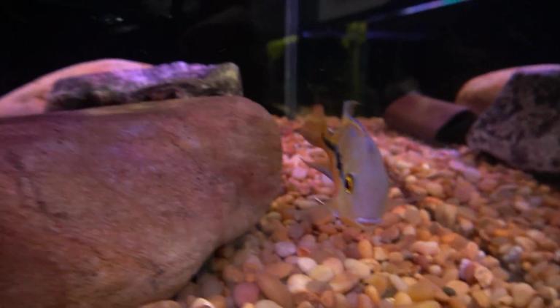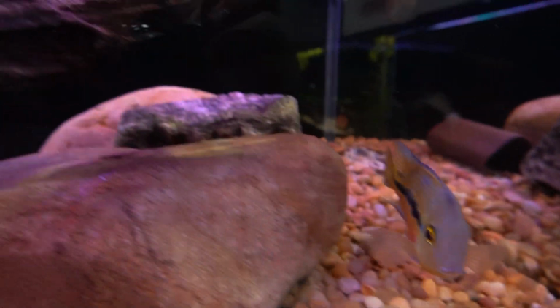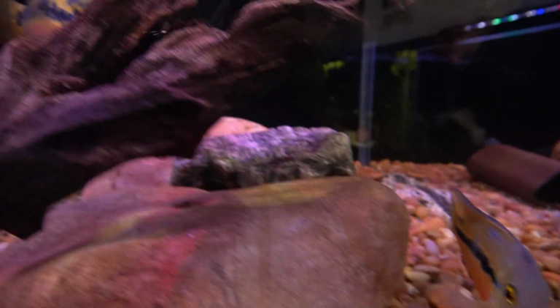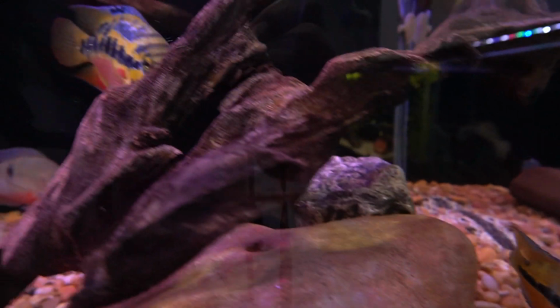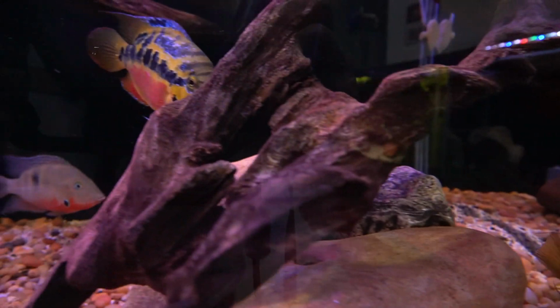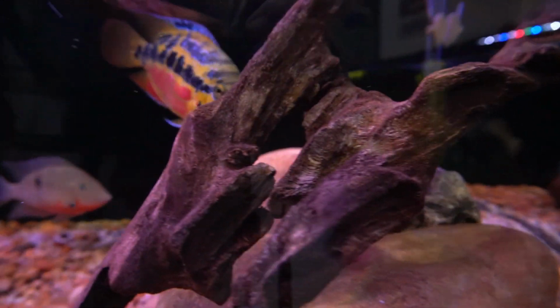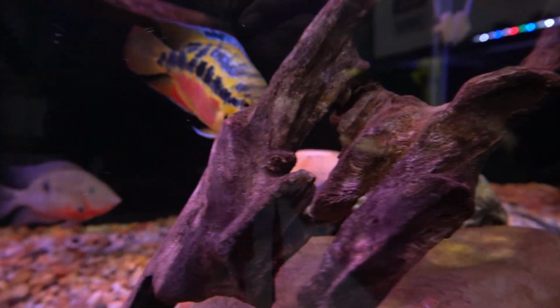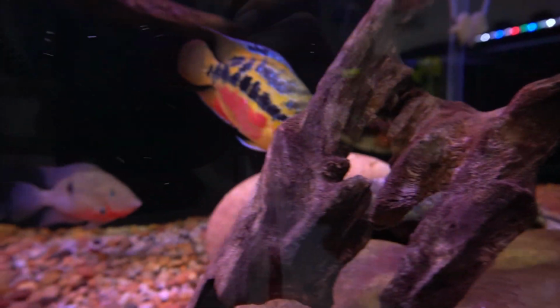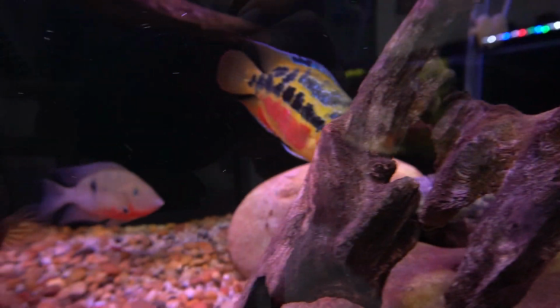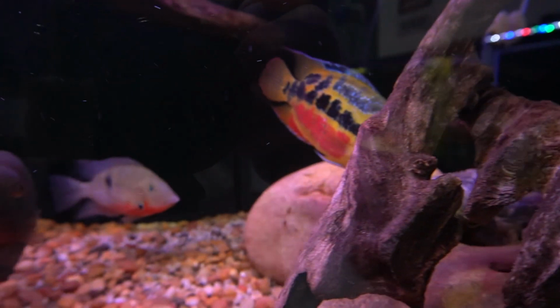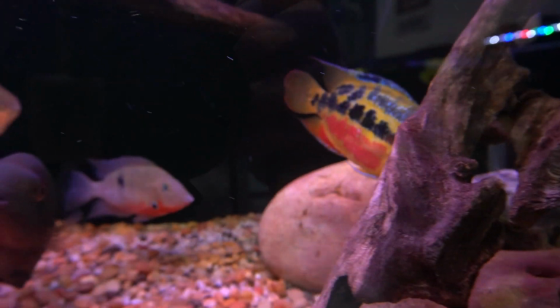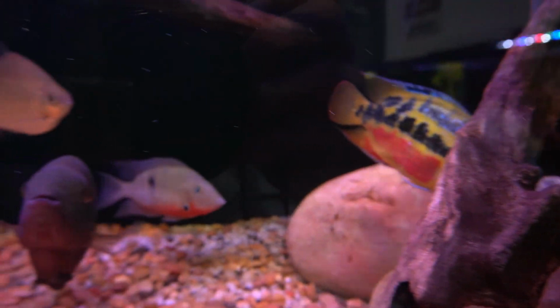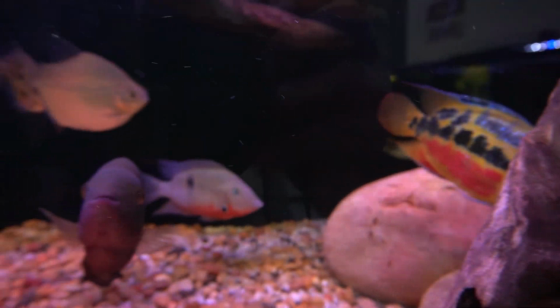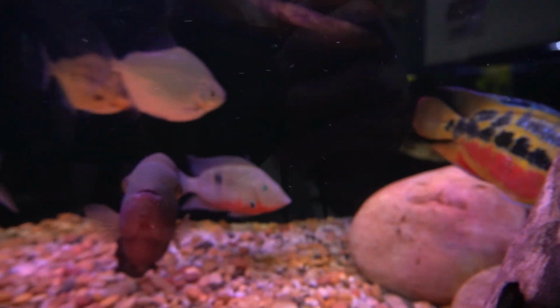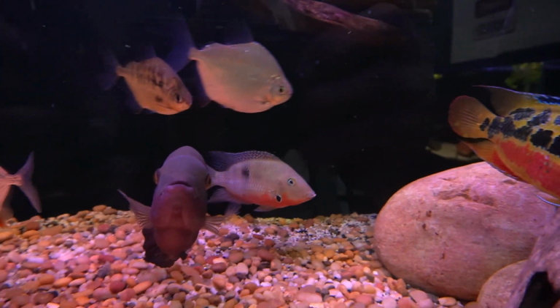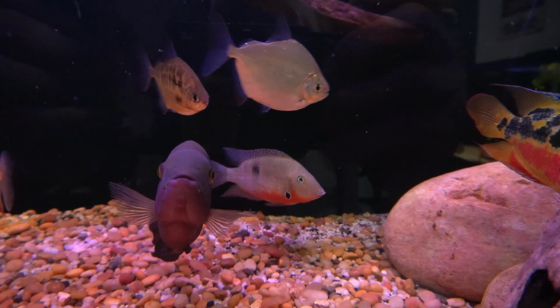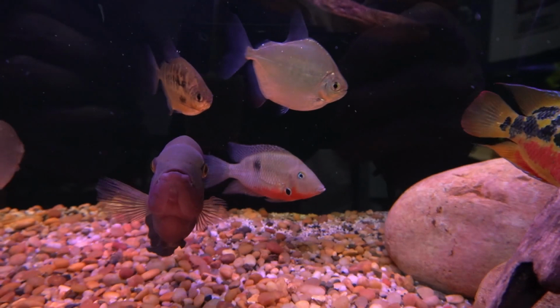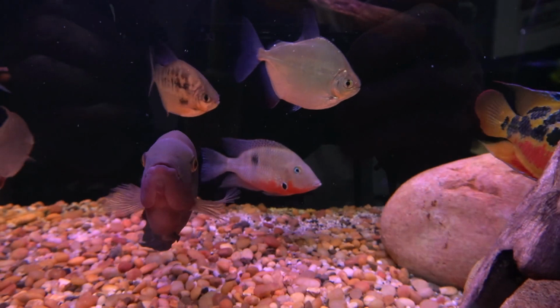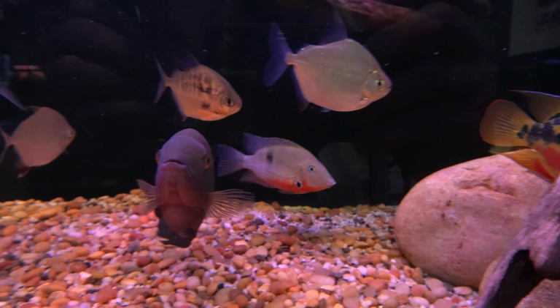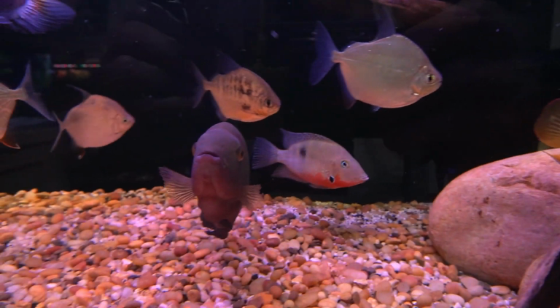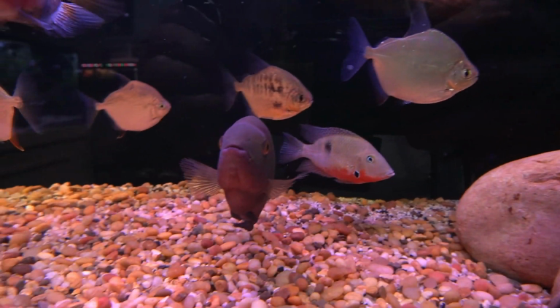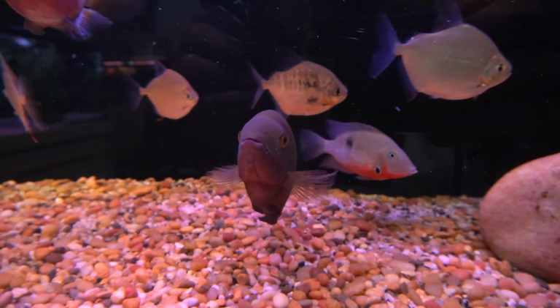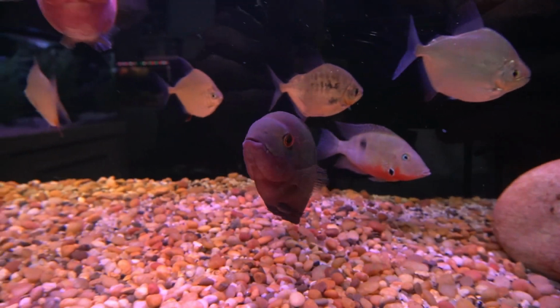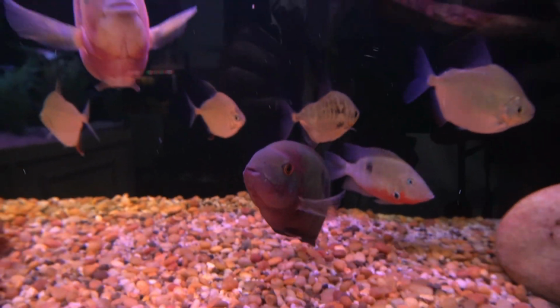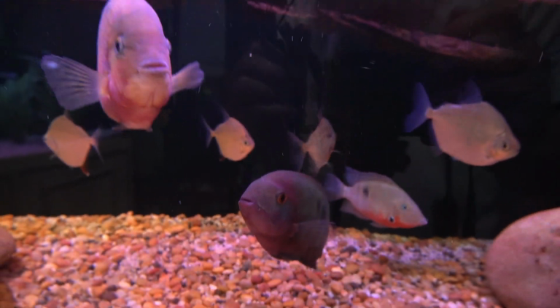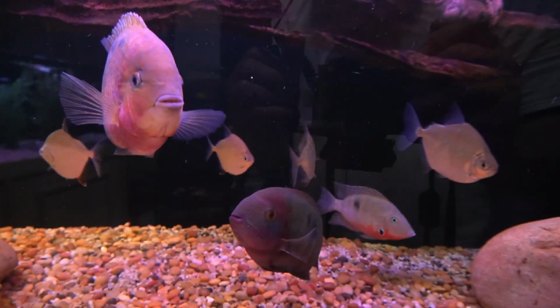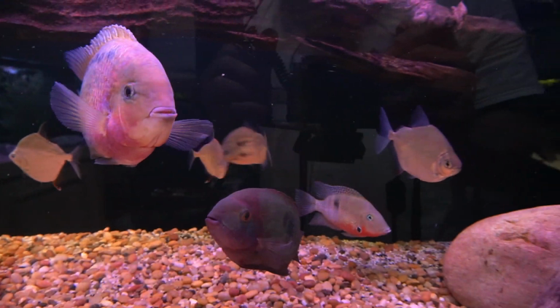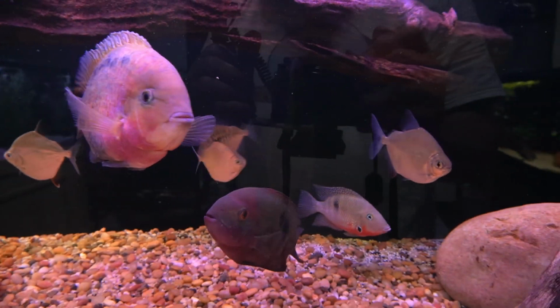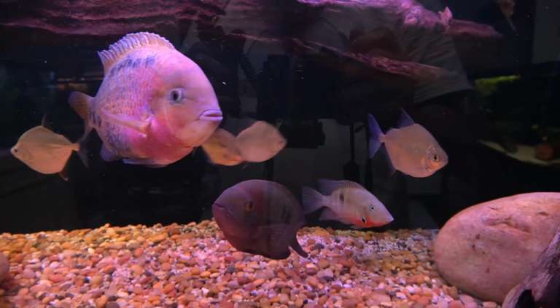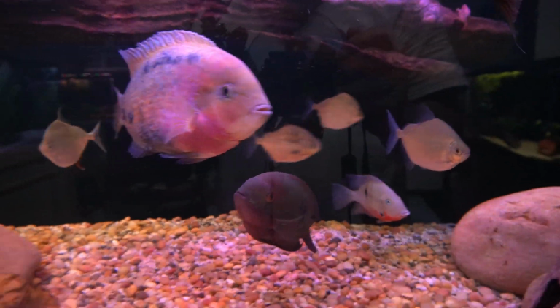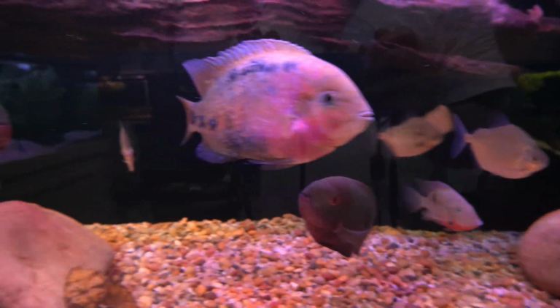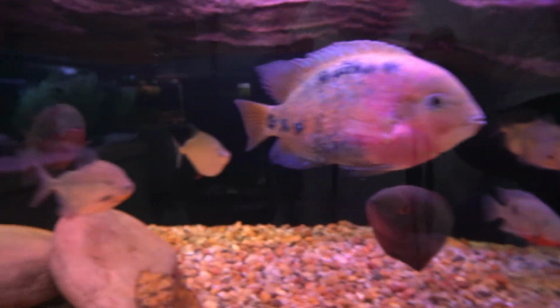Nicaragua female, Salvini female. A little firemouth back there with the chocolate. We've got some silver dollars in here as dither fish.